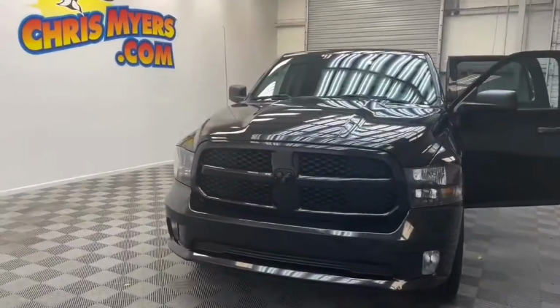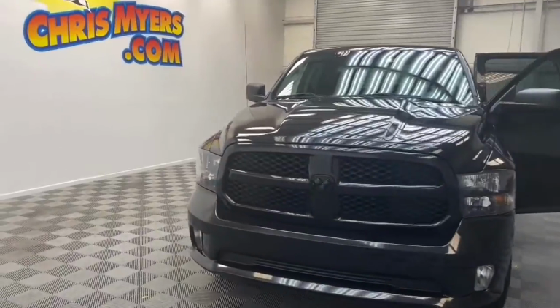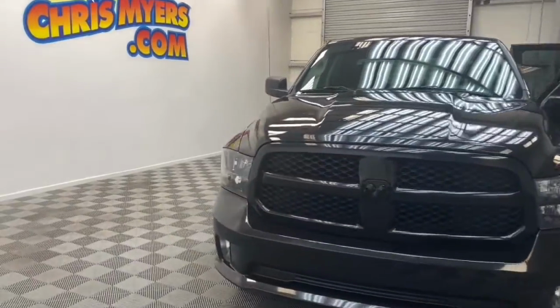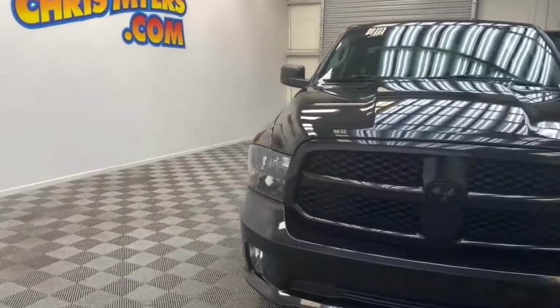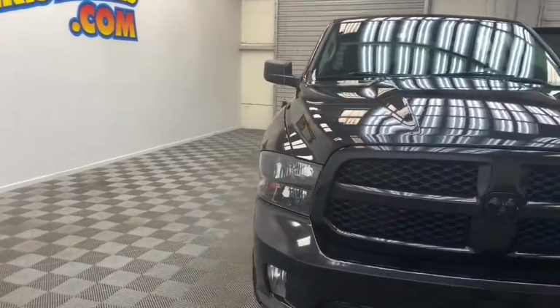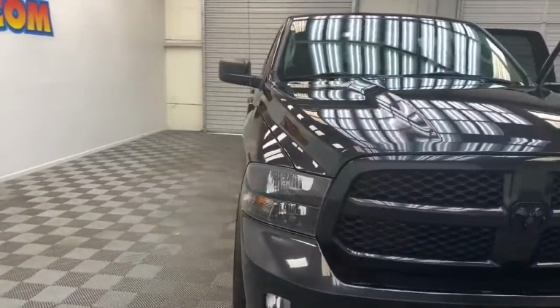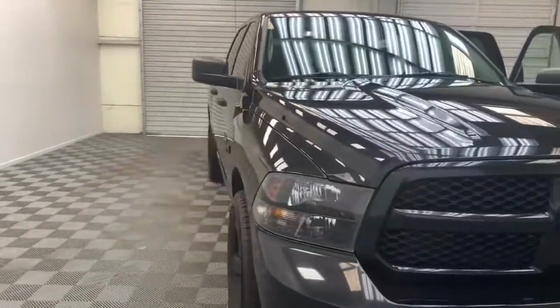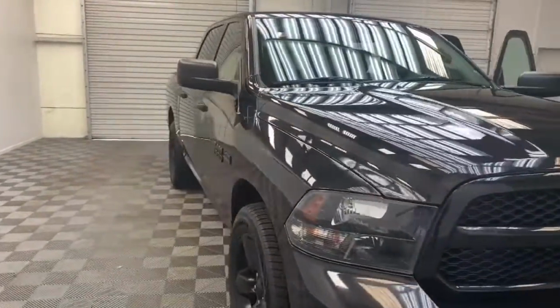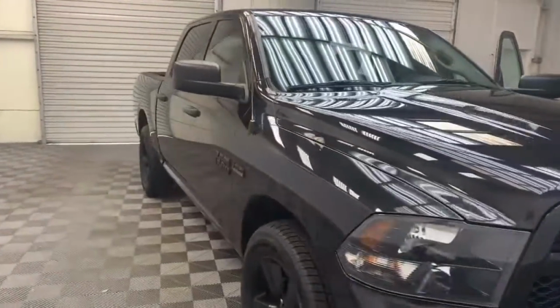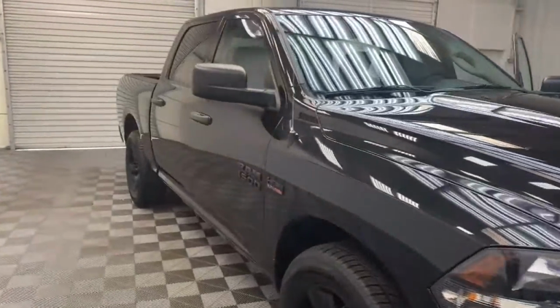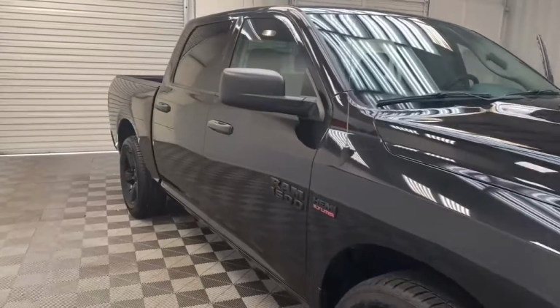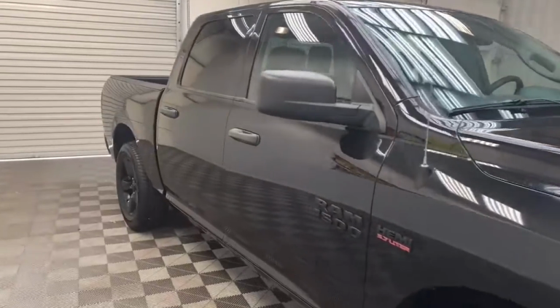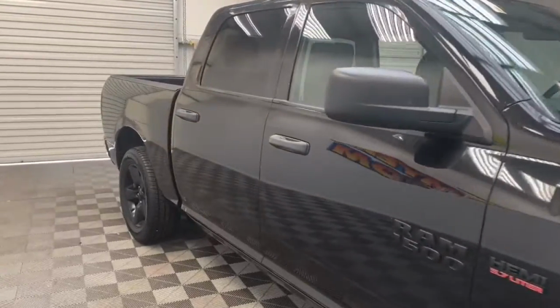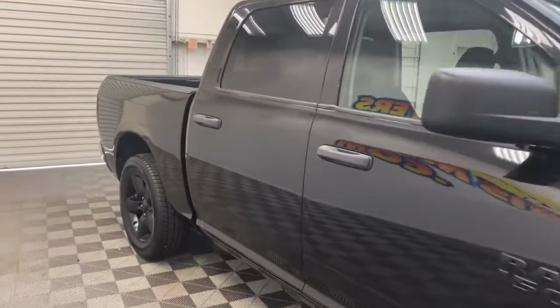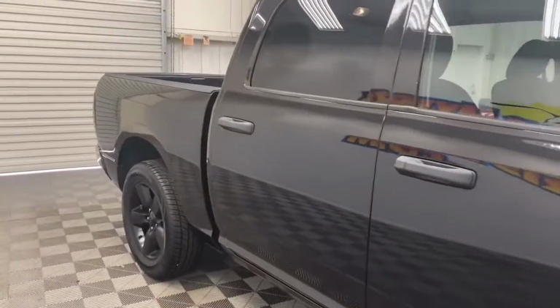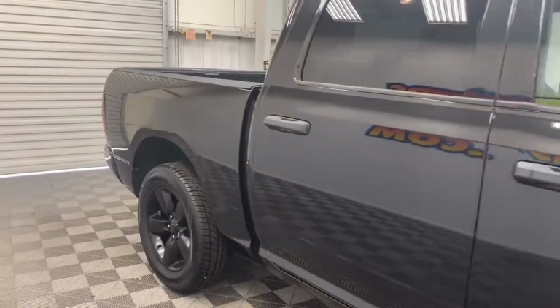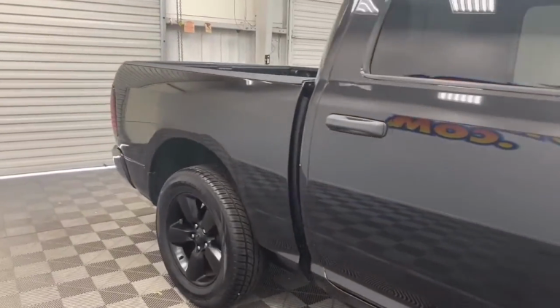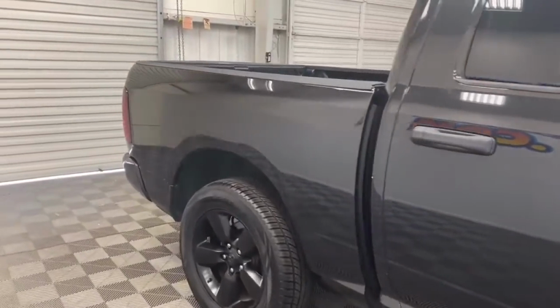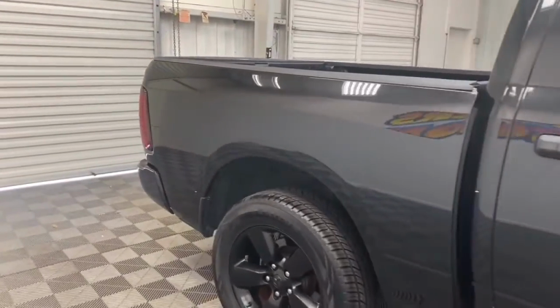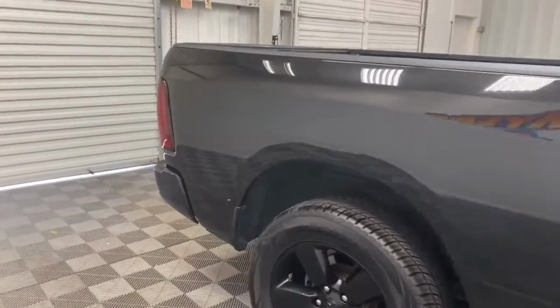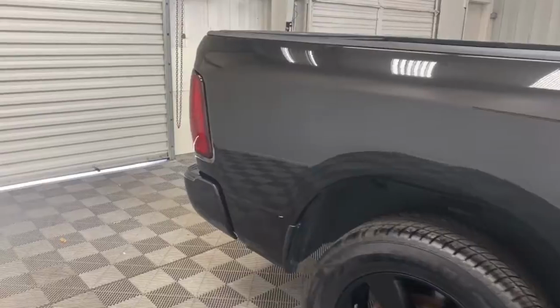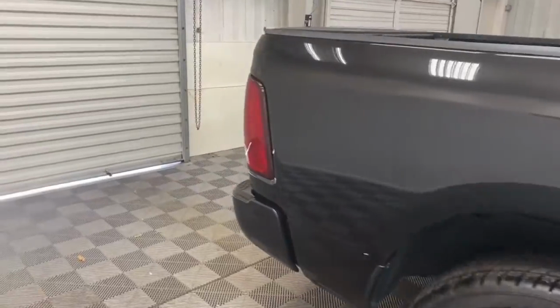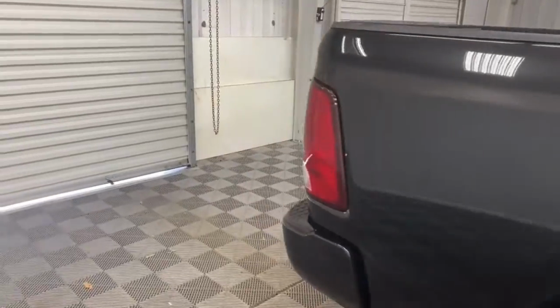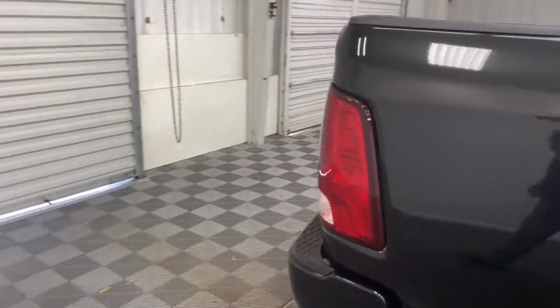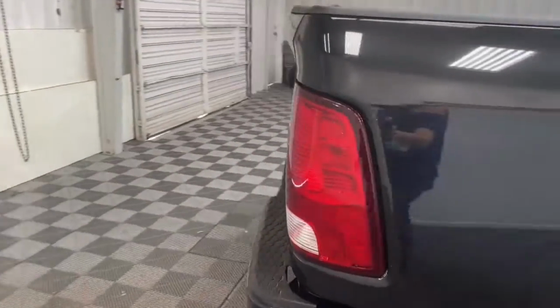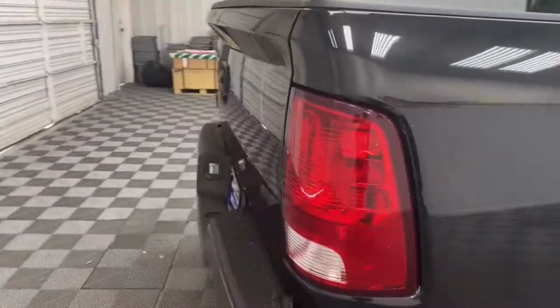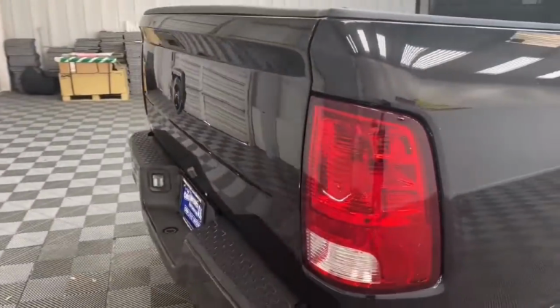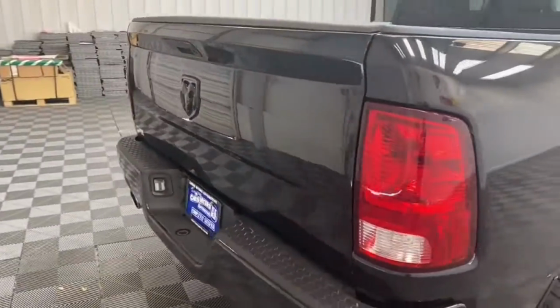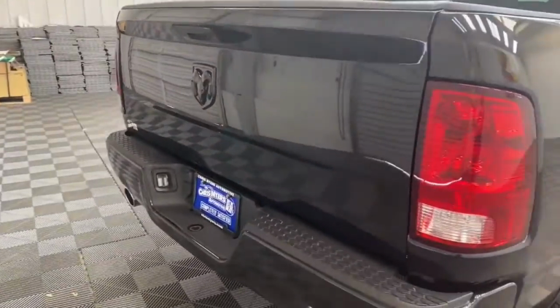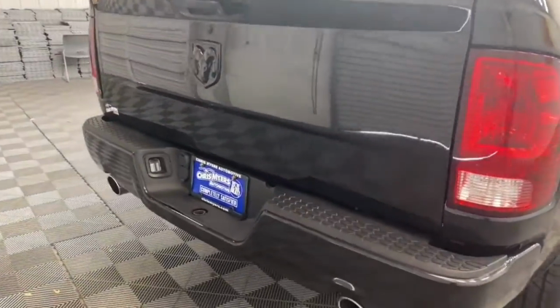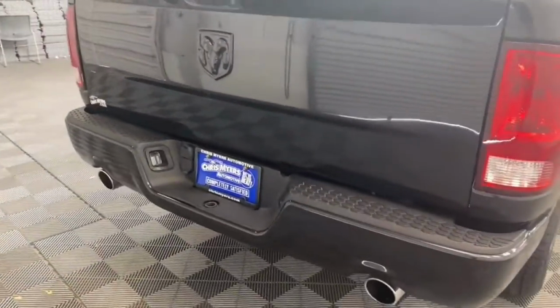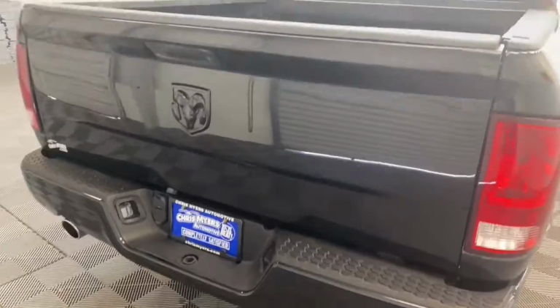Chris Myers Automall has the pickup truck you've been looking for. This 2017 Ram 1500 Express crew cab is new to our inventory and it will move quick. Under the hood we have the powerful 5.7 liter V8 Hemi that Ram is known for.